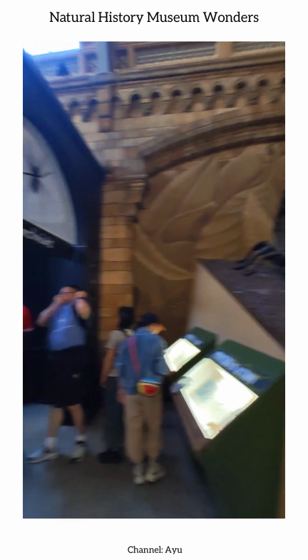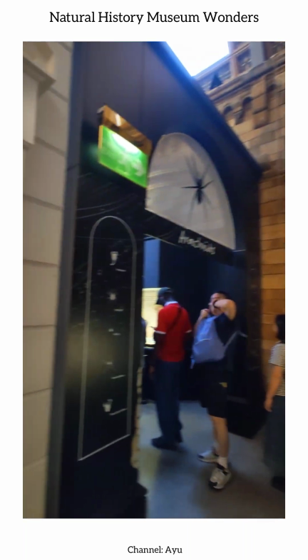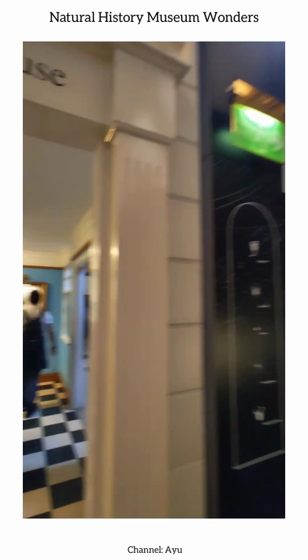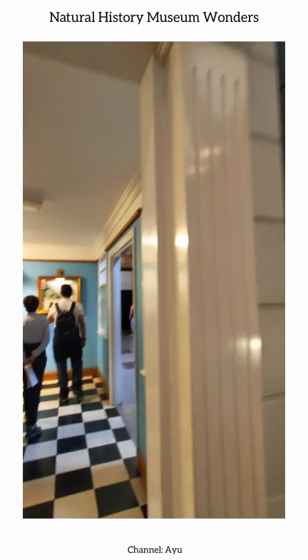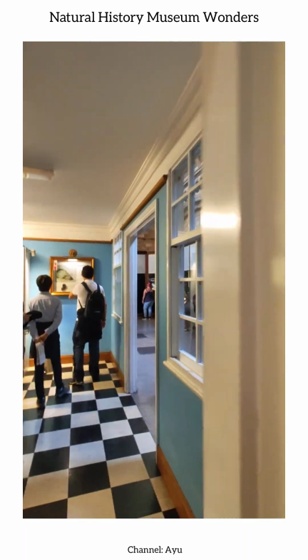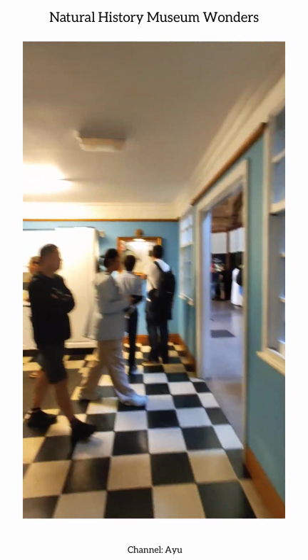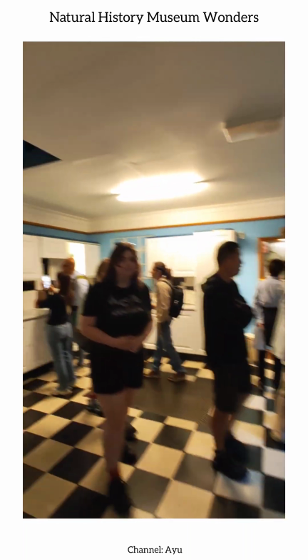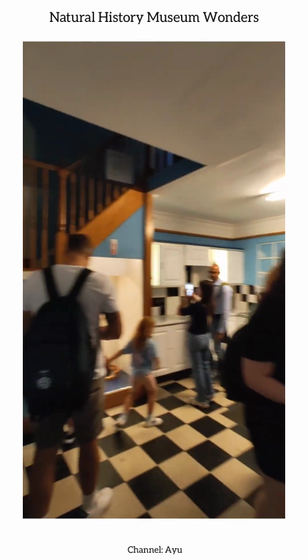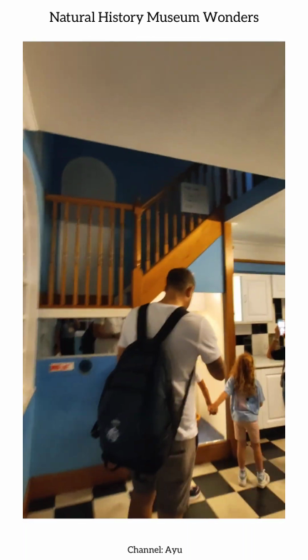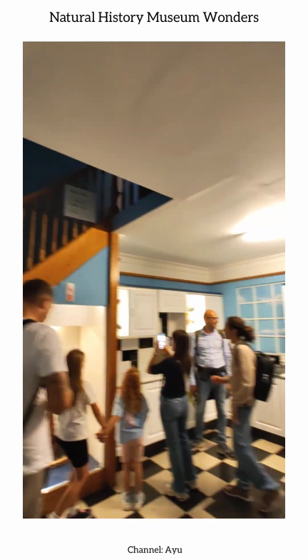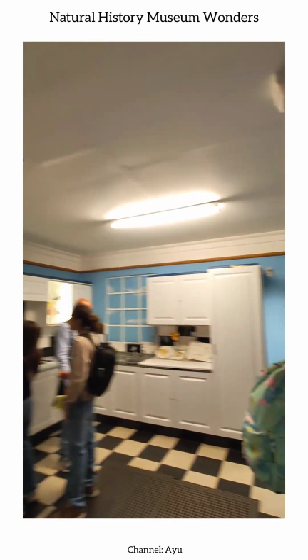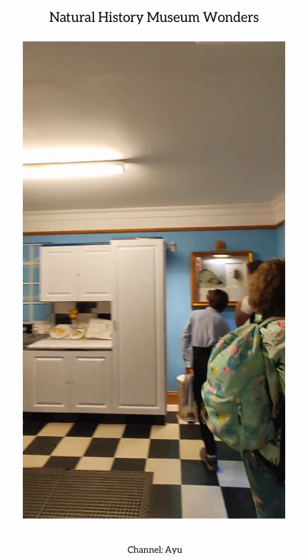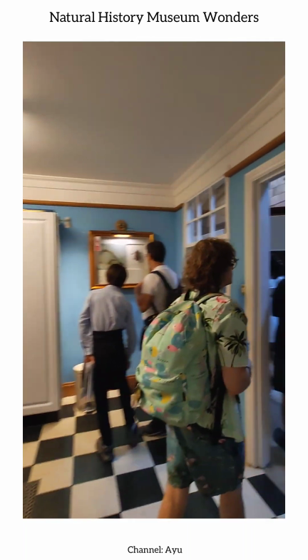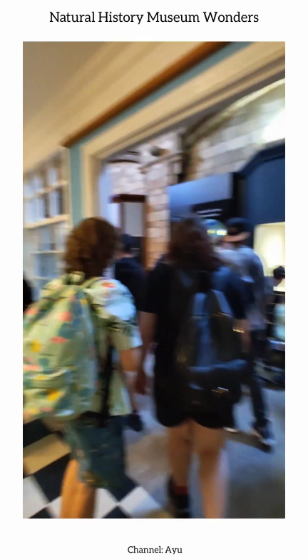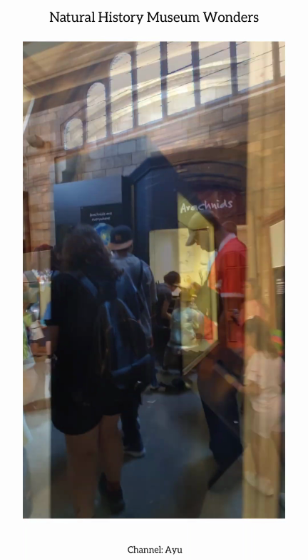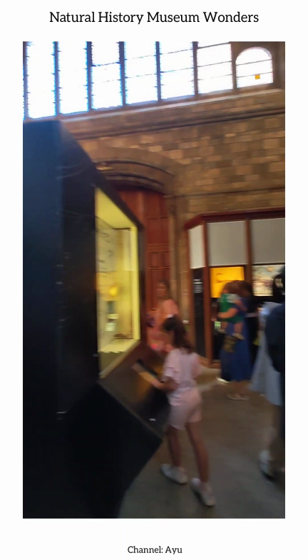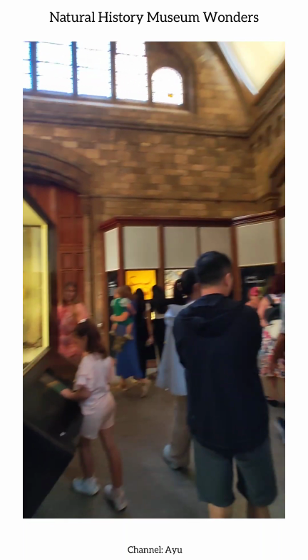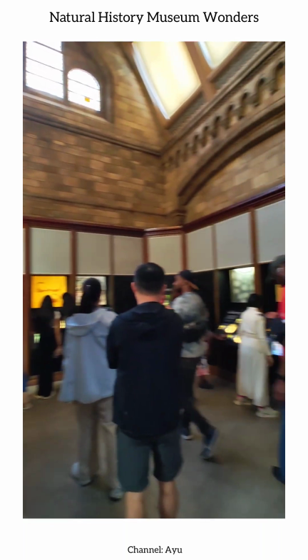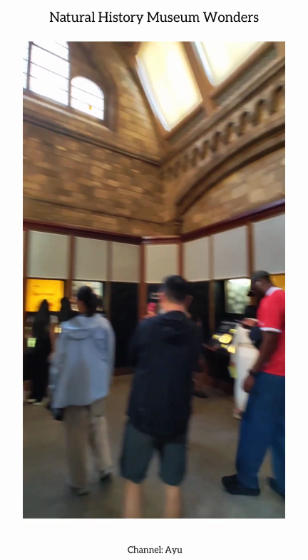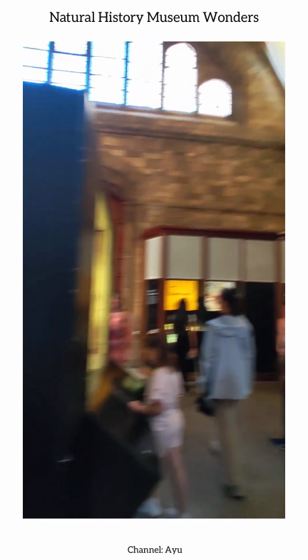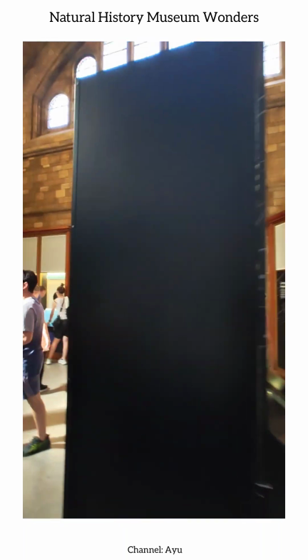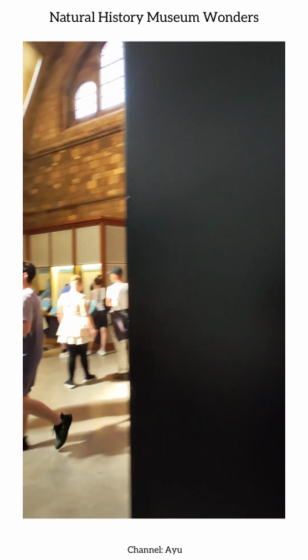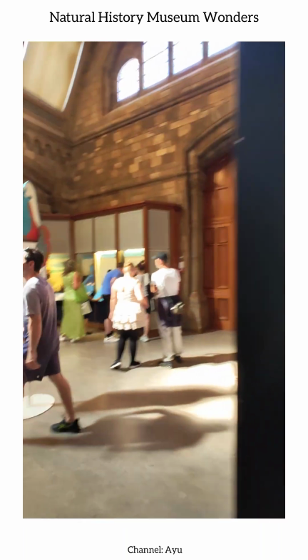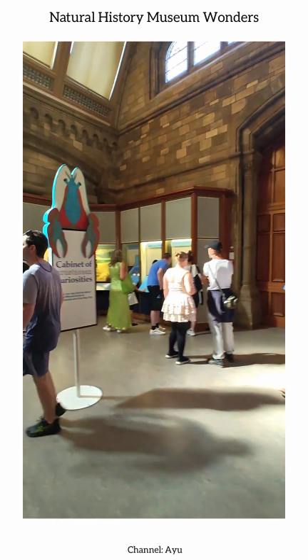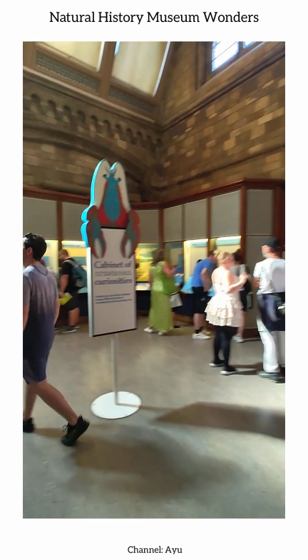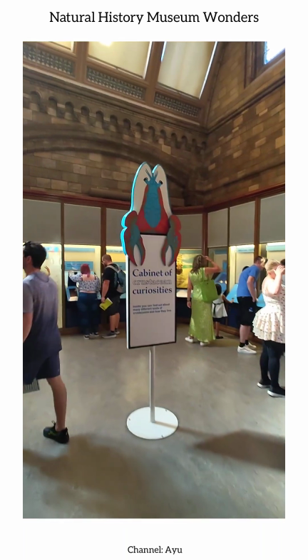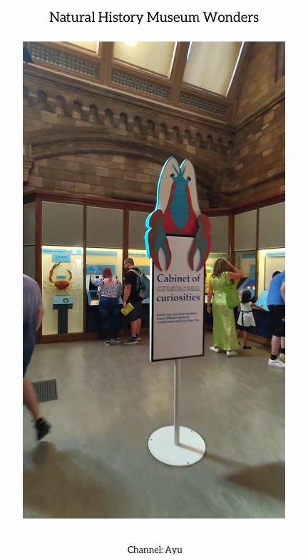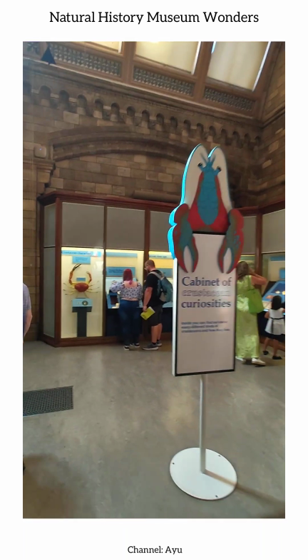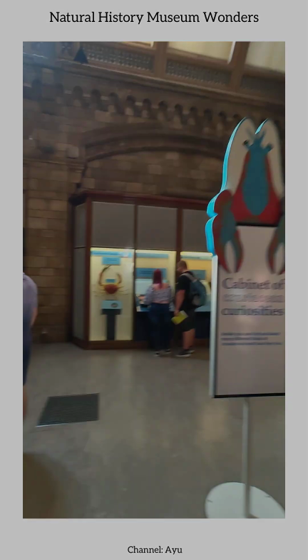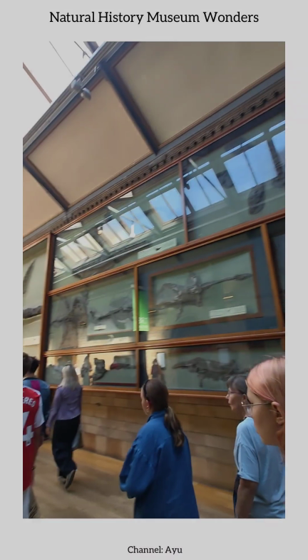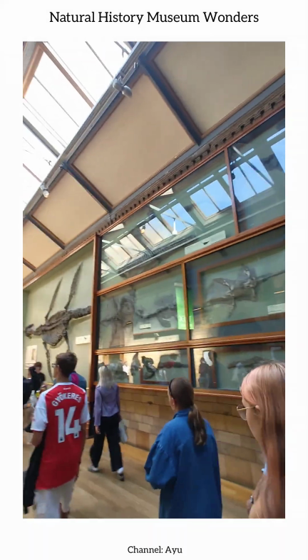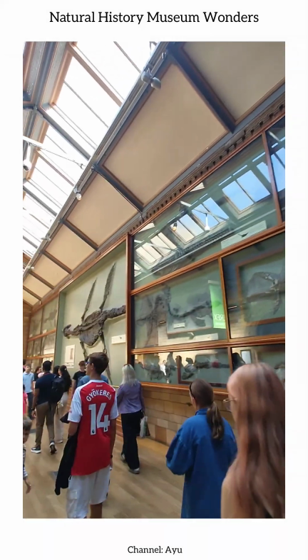Welcome to our channel, IU. Today, we're taking you on an exciting and immersive journey through the National History Museum, a place where every corner tells a fascinating story of our planet and its incredible life forms.